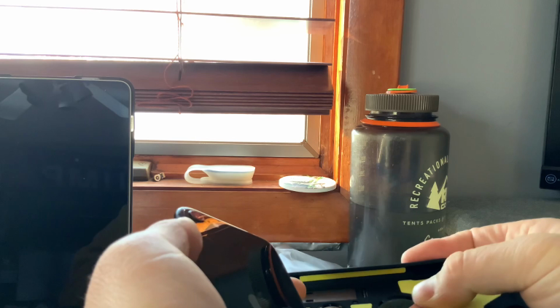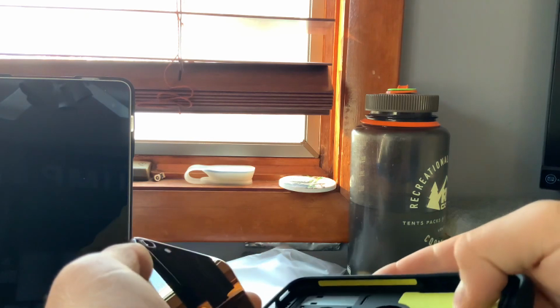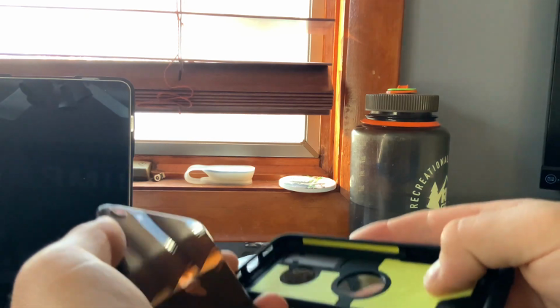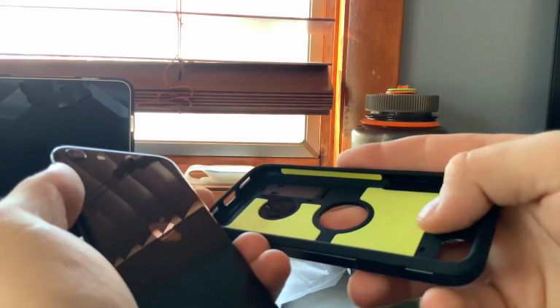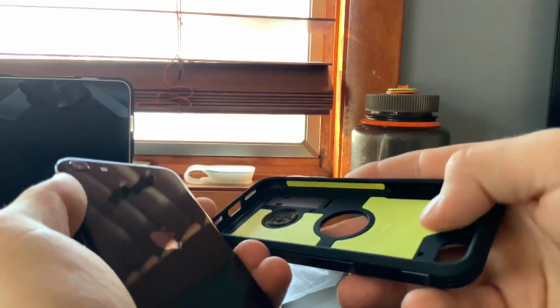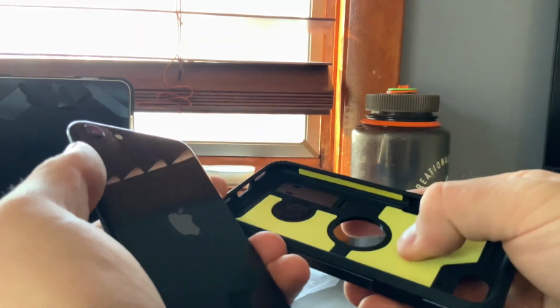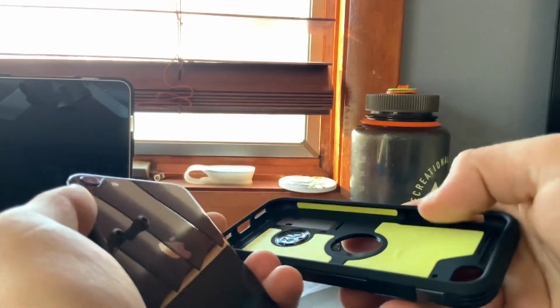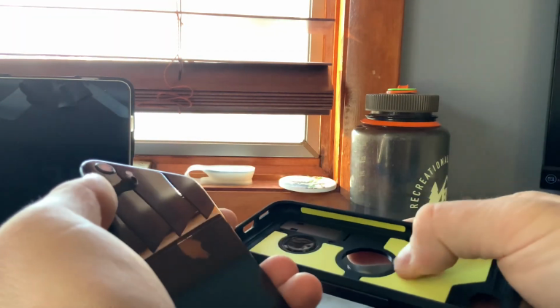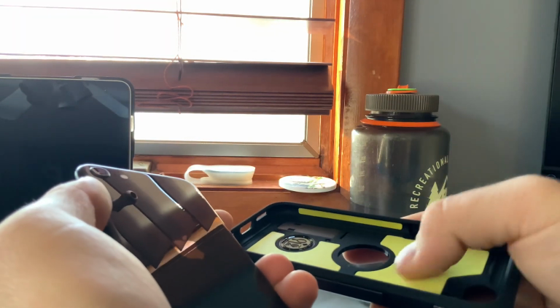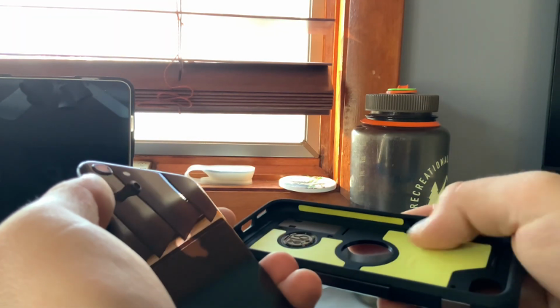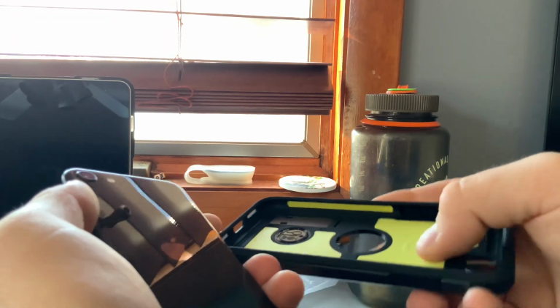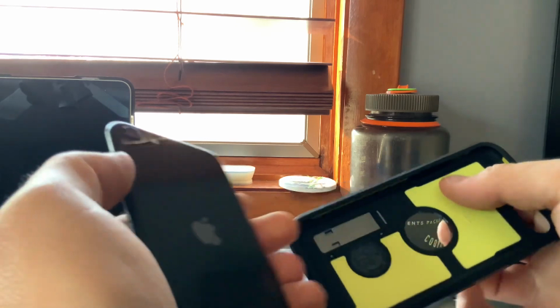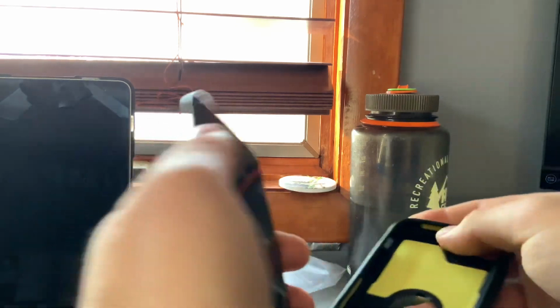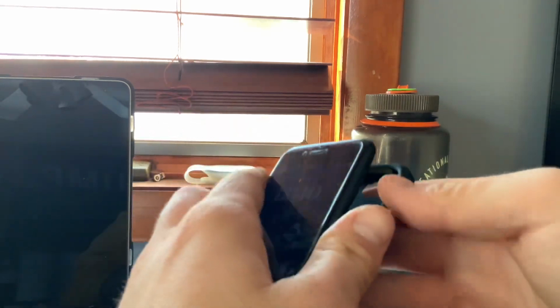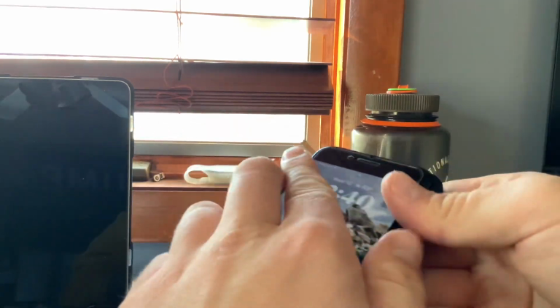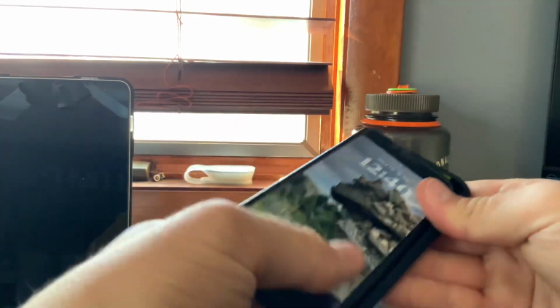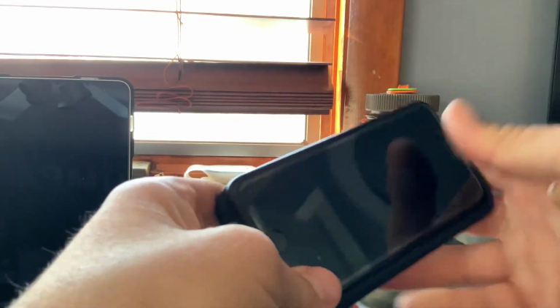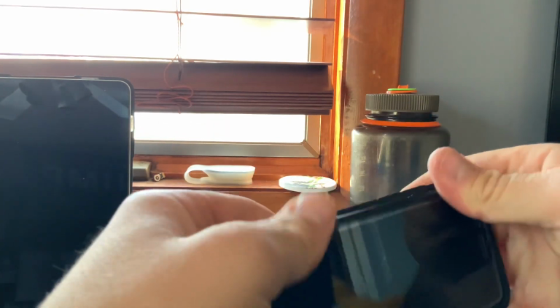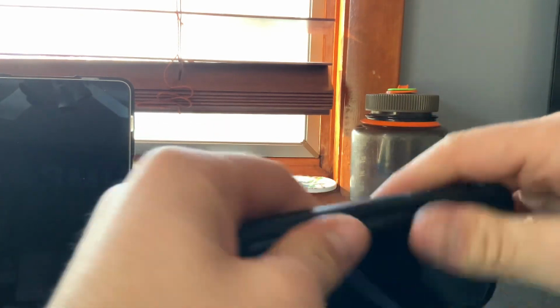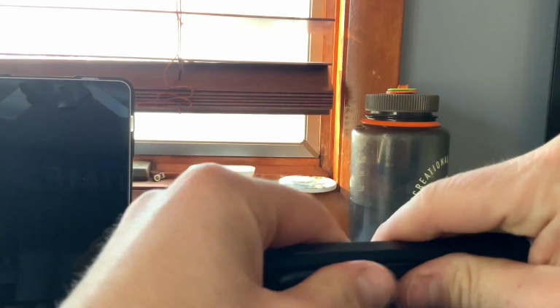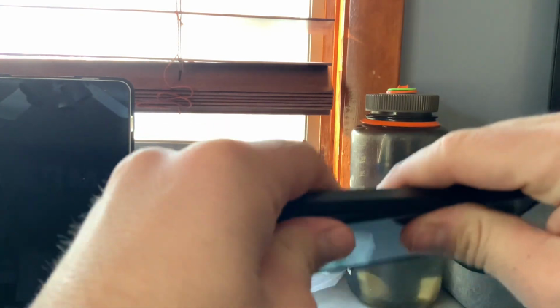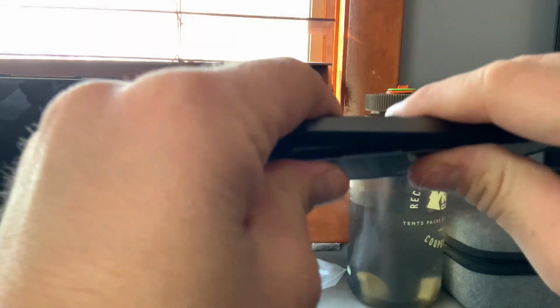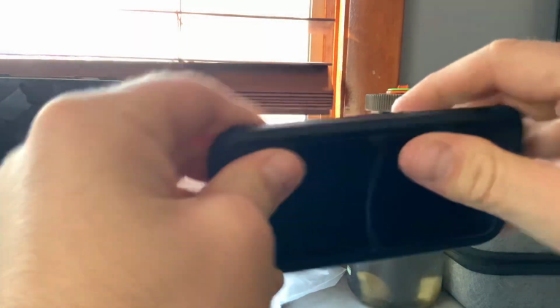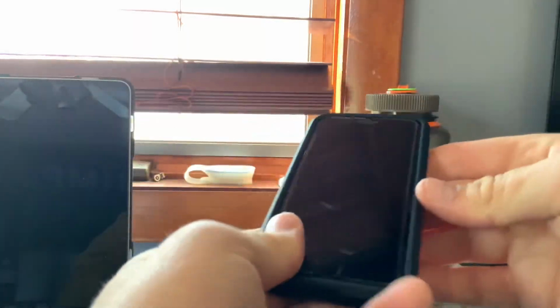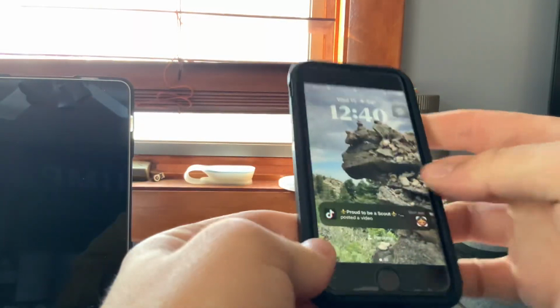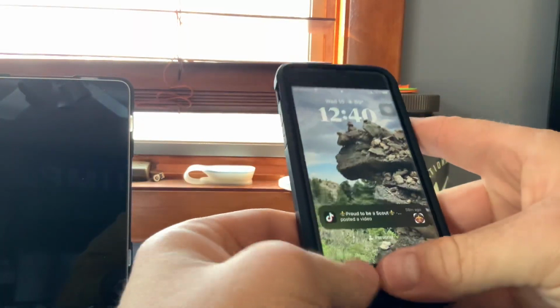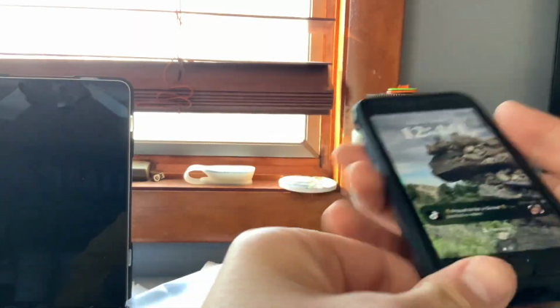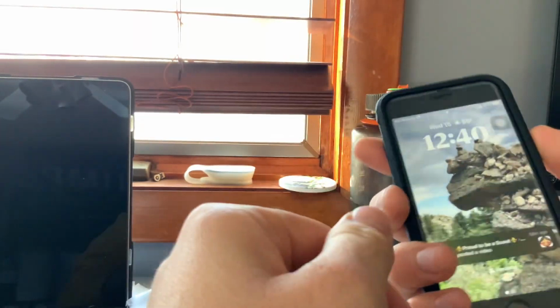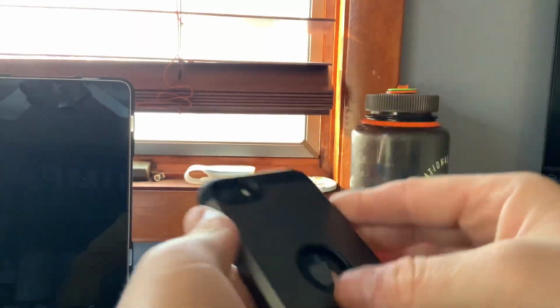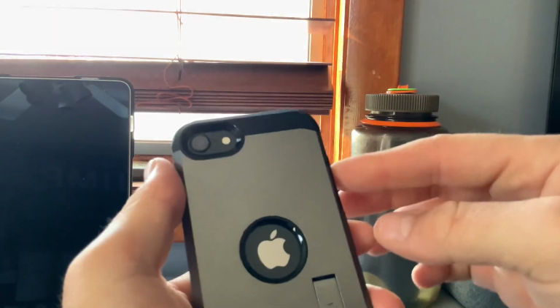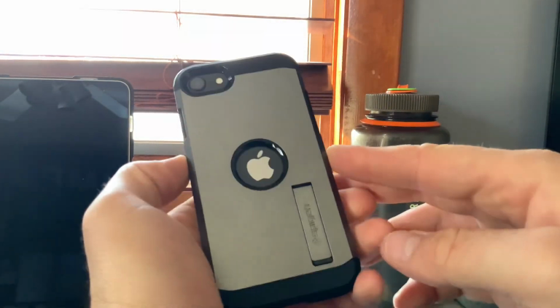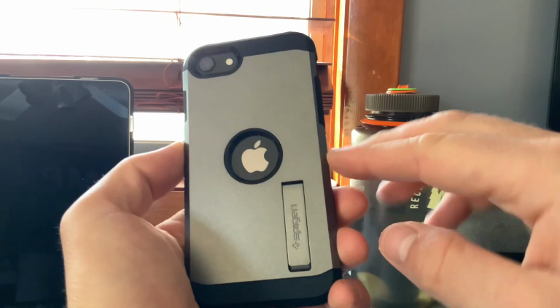Why is there an air bubble? There's literally an air bubble inside. Well, let's put it in. Easy snap. Wow, it actually feels really nice.